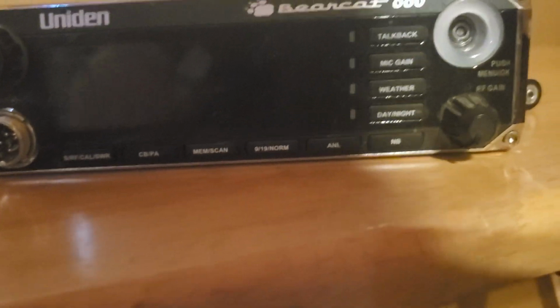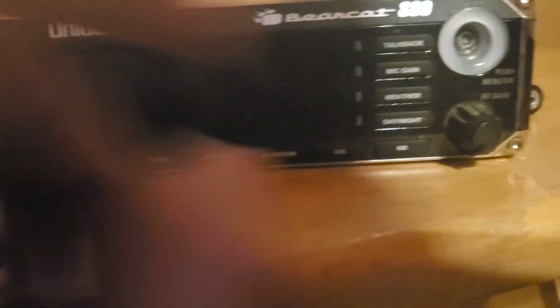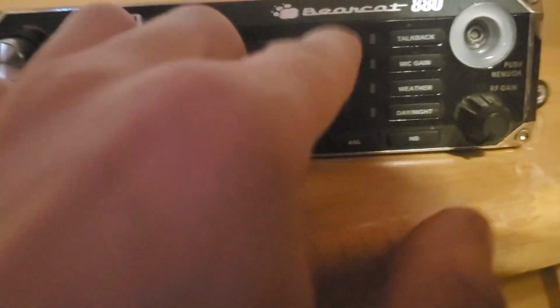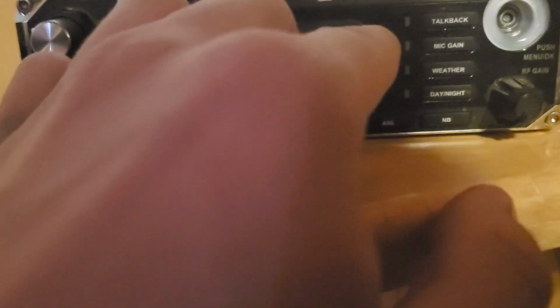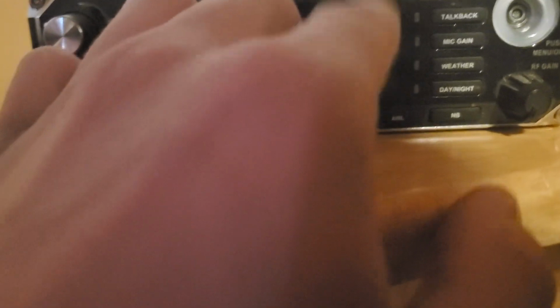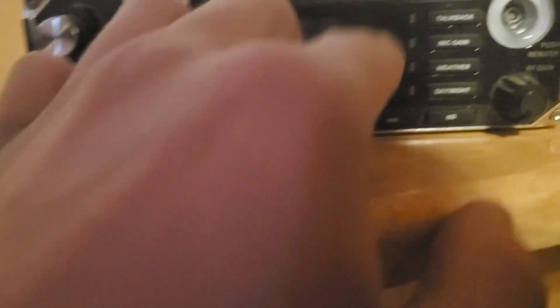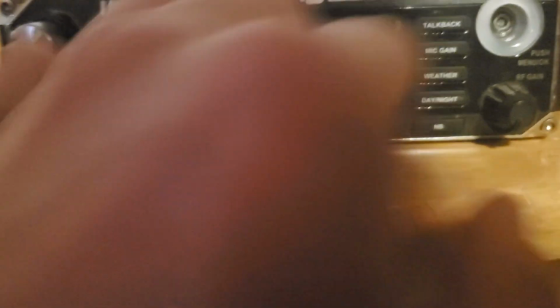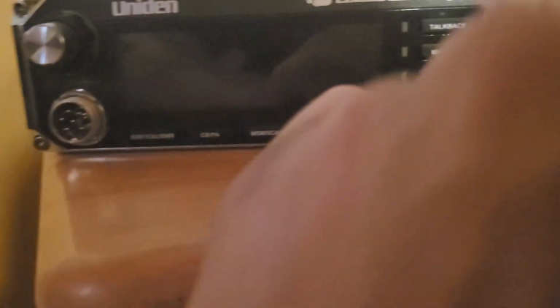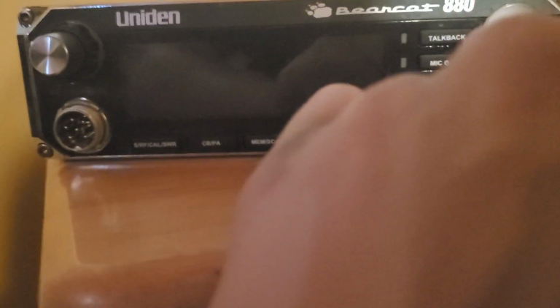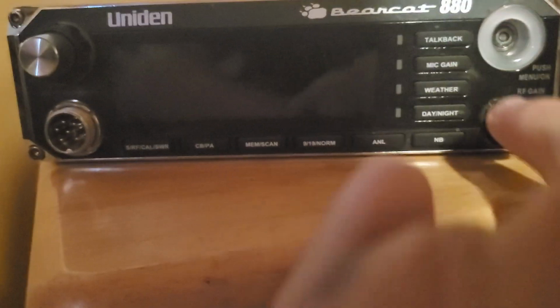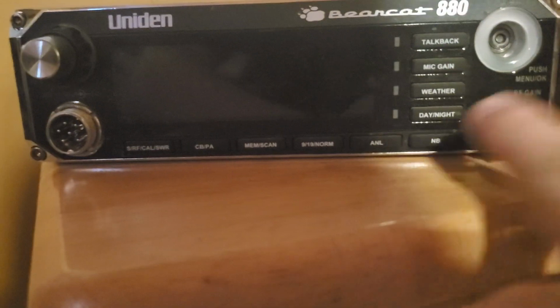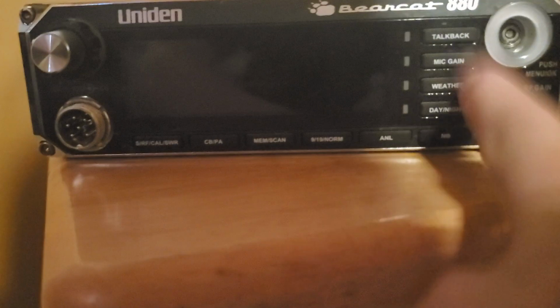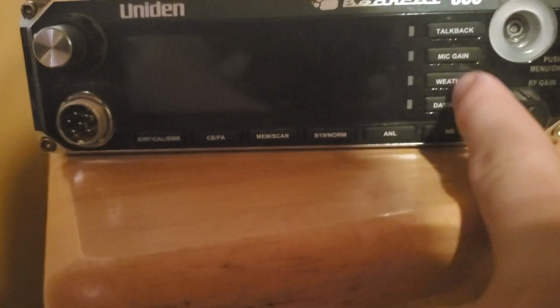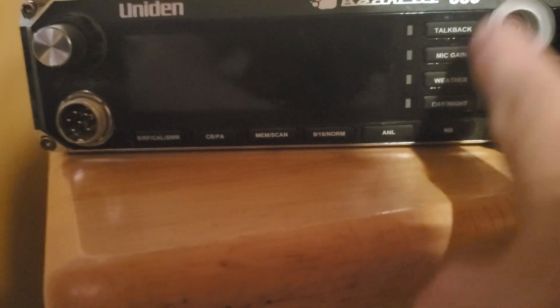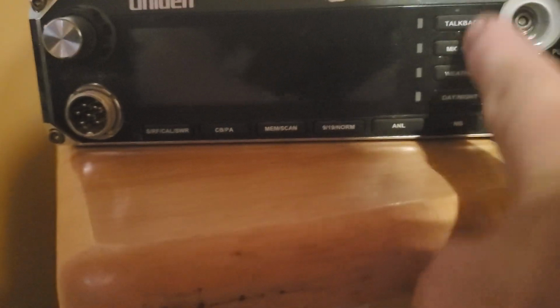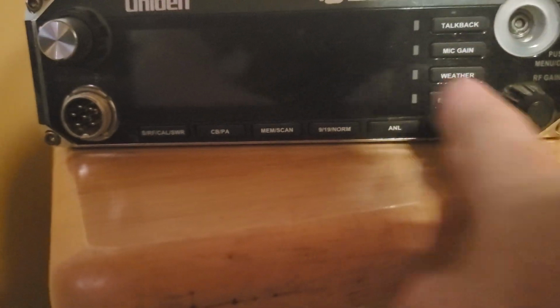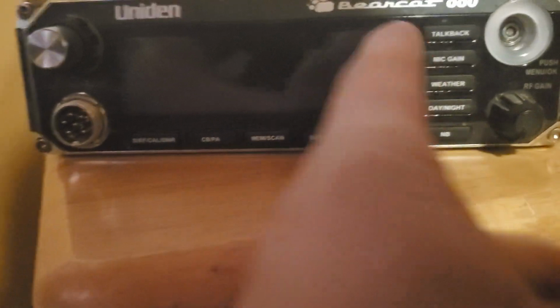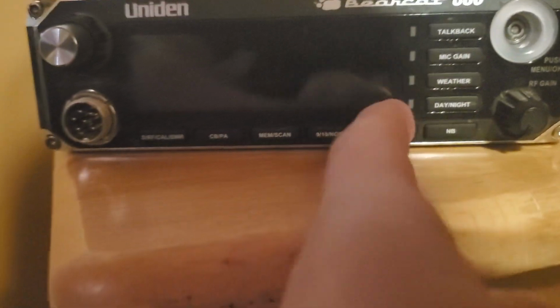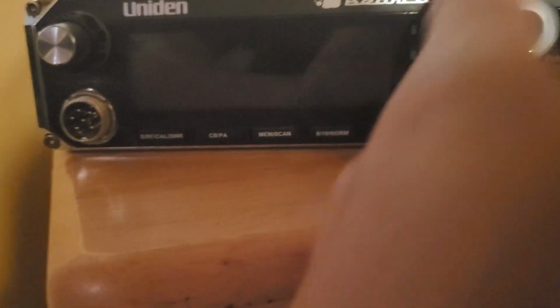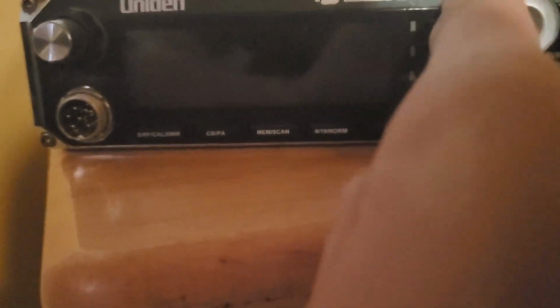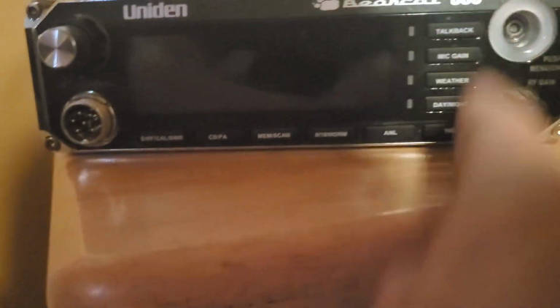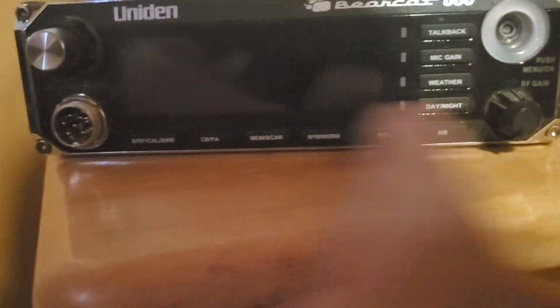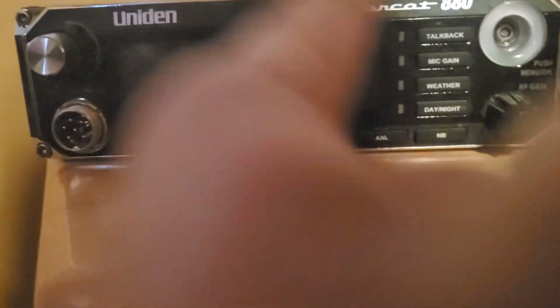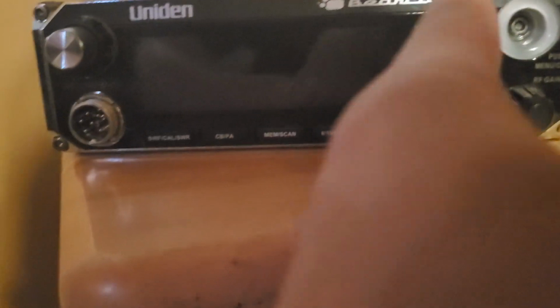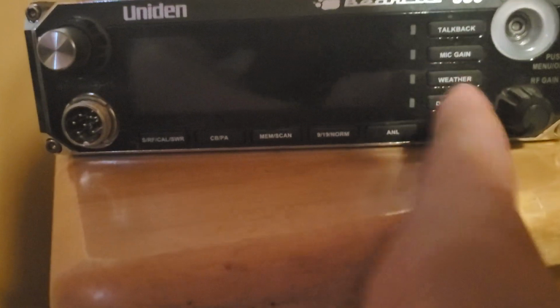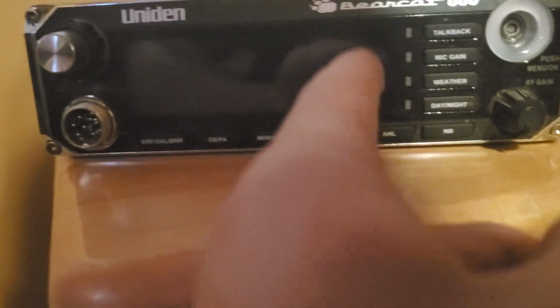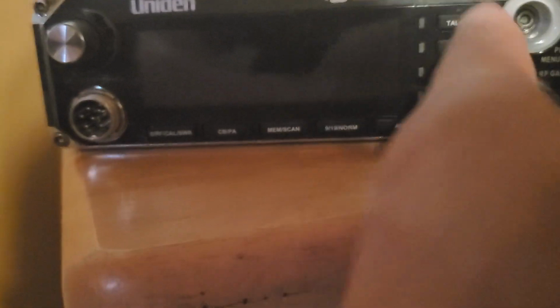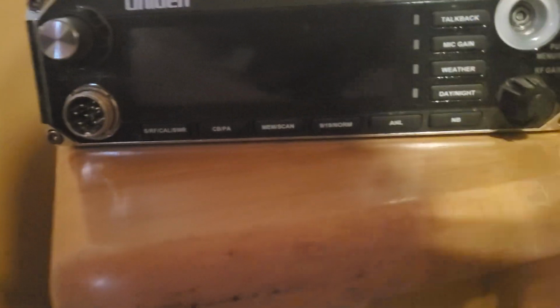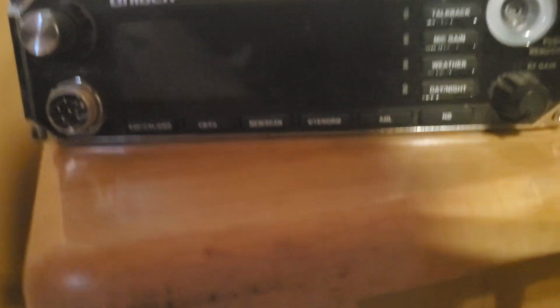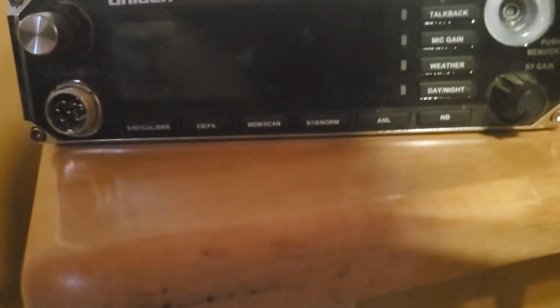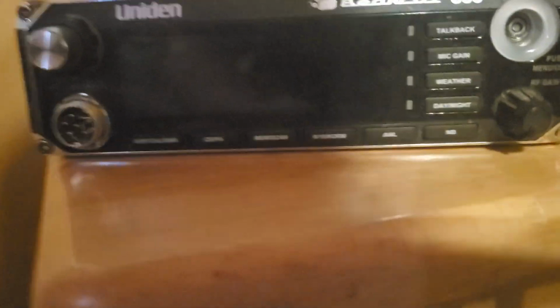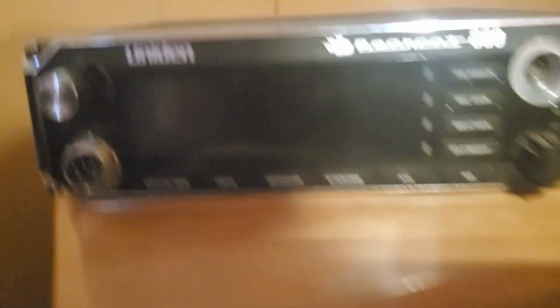These four lights turn on when you push these four buttons. If they're off, that means that function is turned off. If they're on, that means that function is turned on.